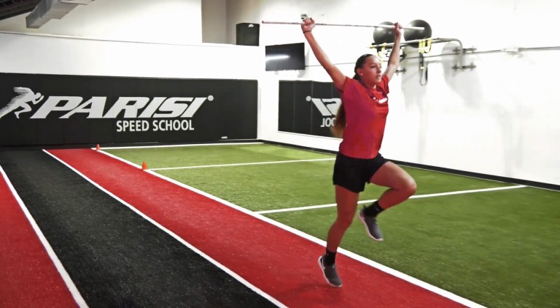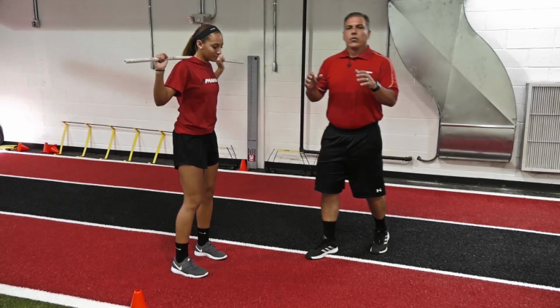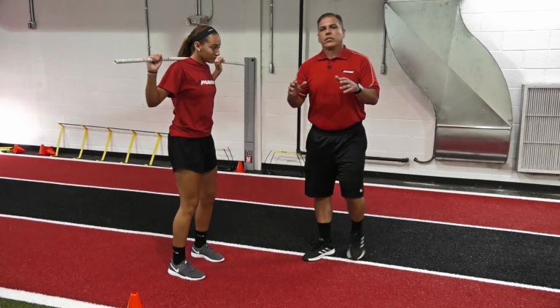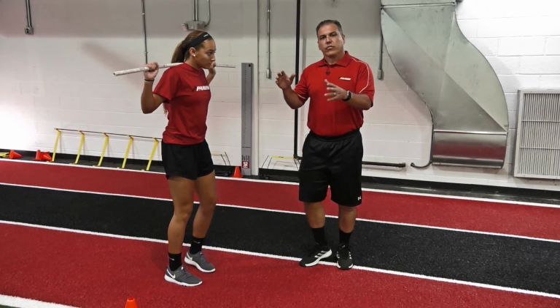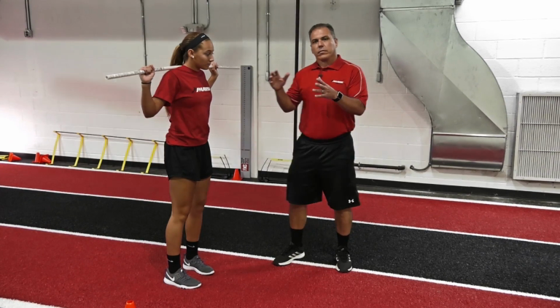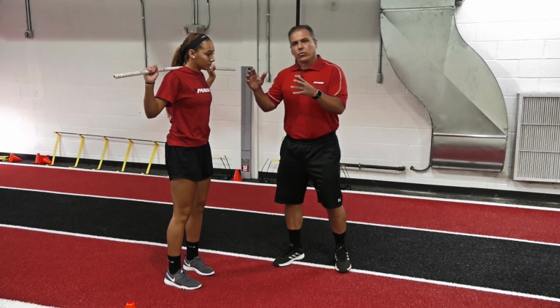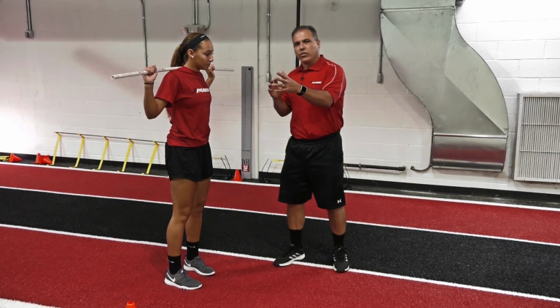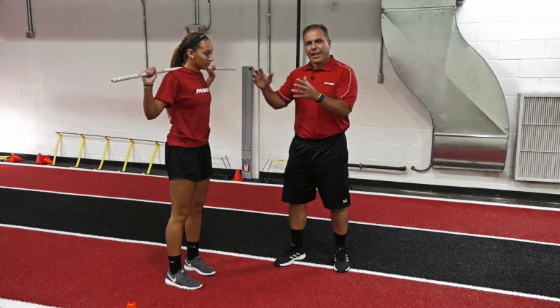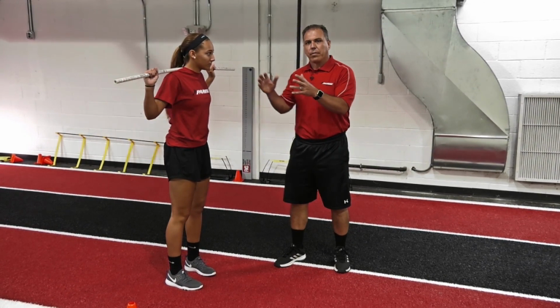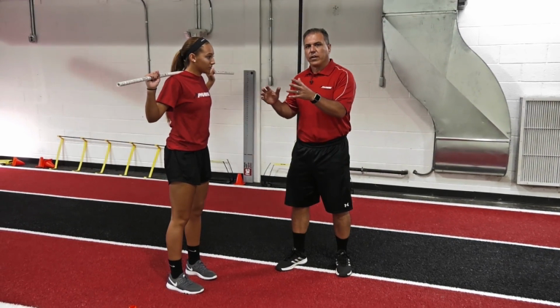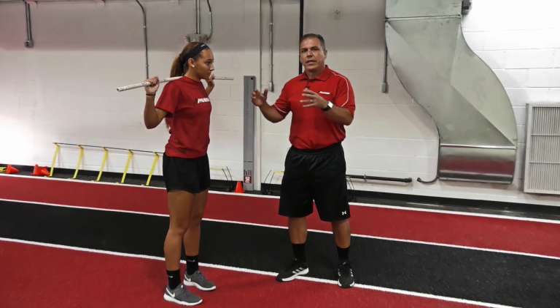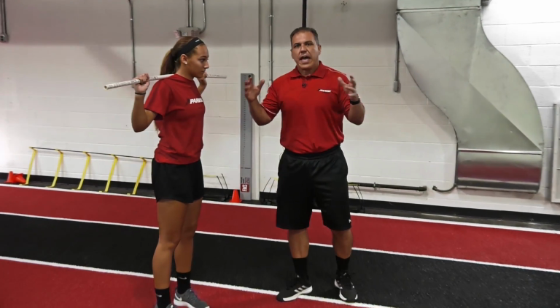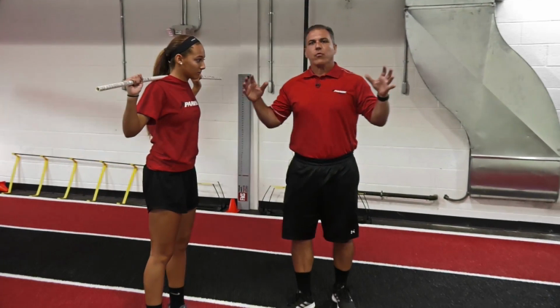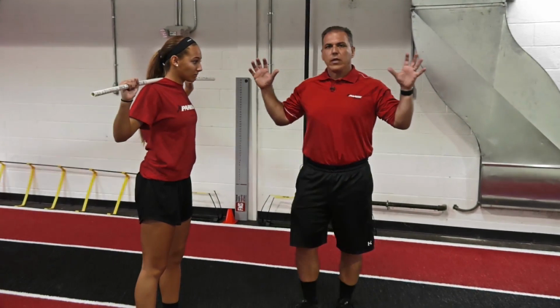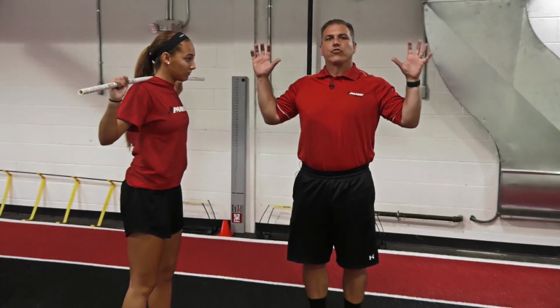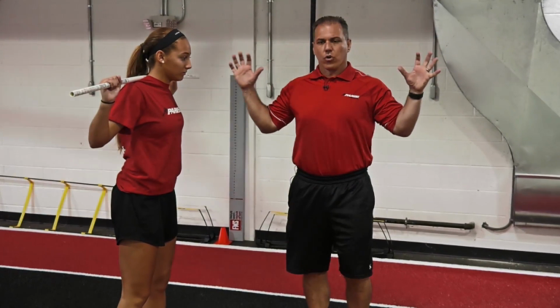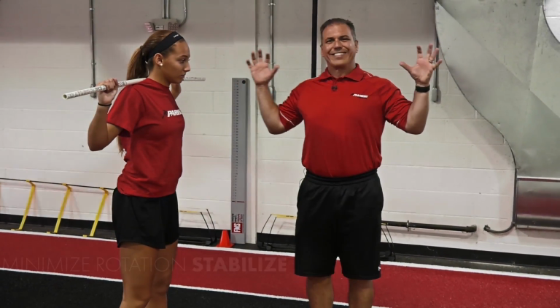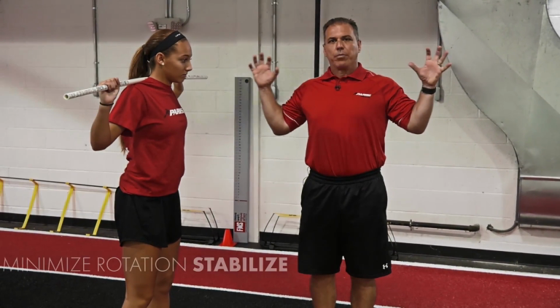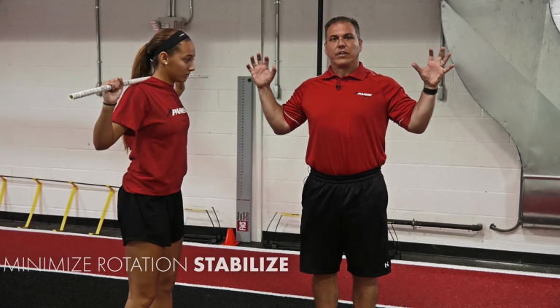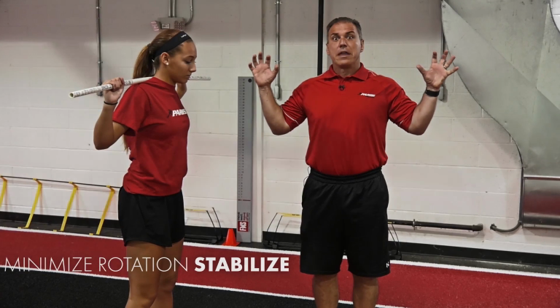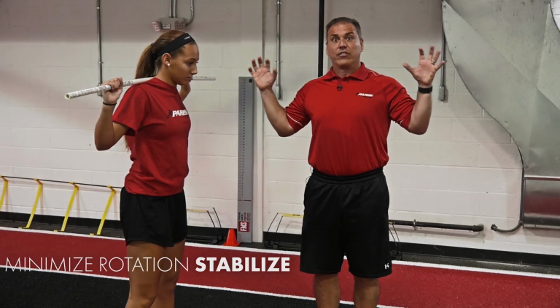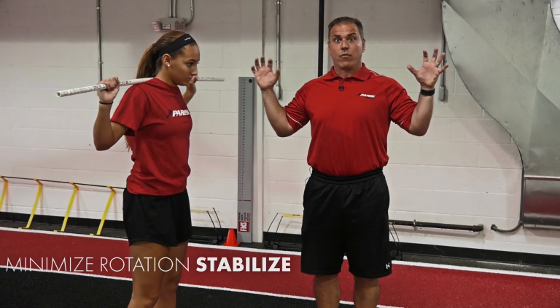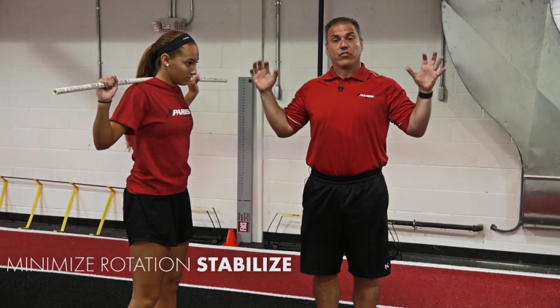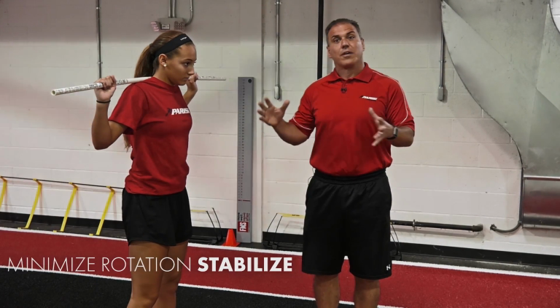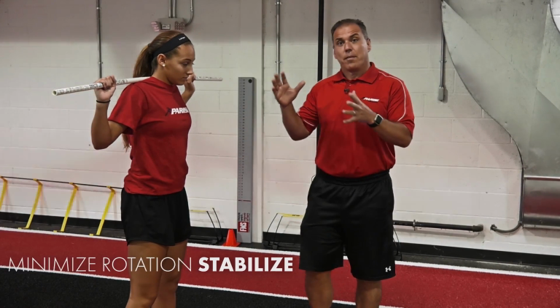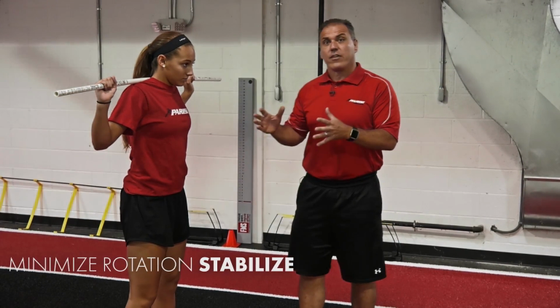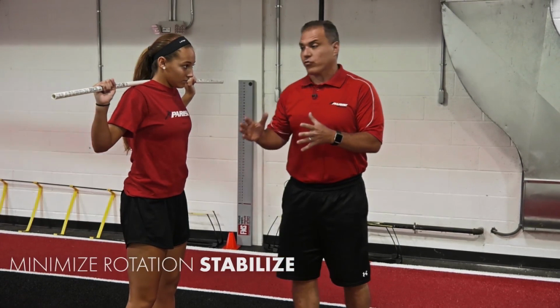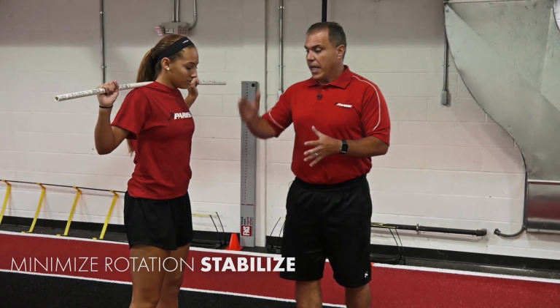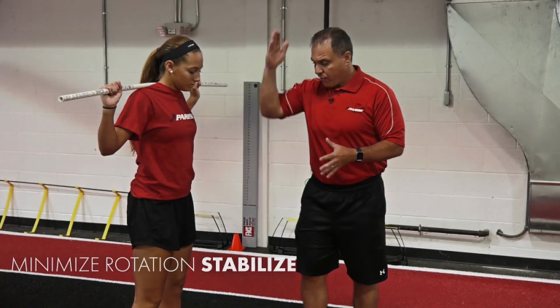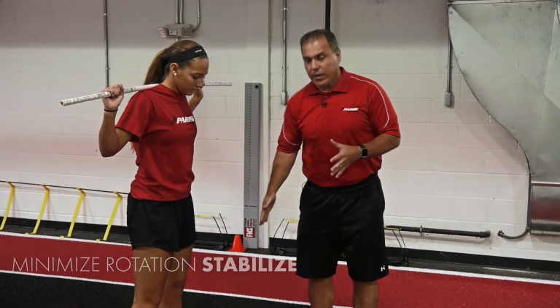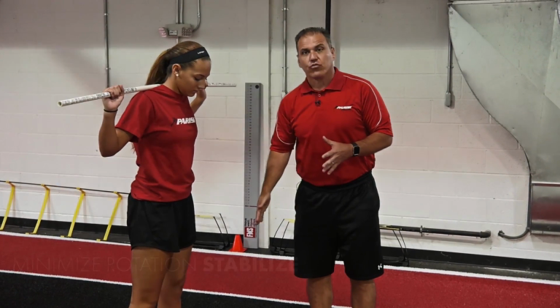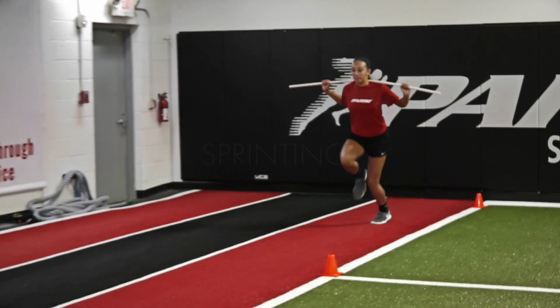You can see there's some rotation taking place there. The athlete really wants to work on stabilizing and minimizing that rotation. That's the benefit of this drill — and firing straight down.